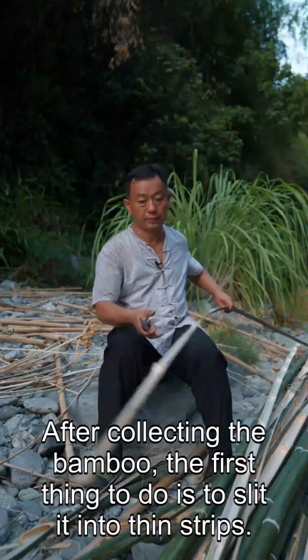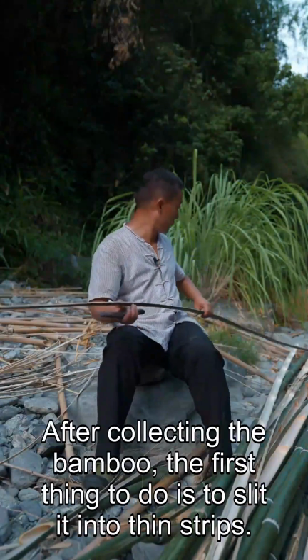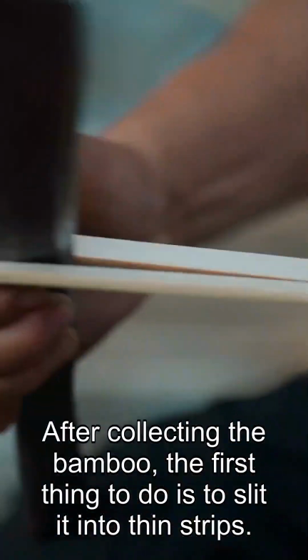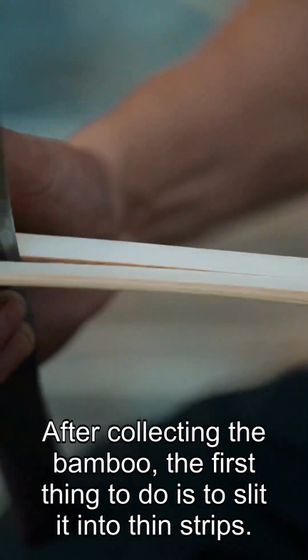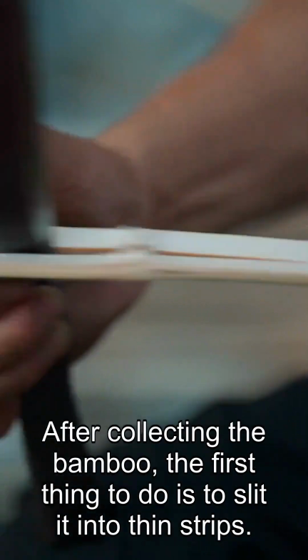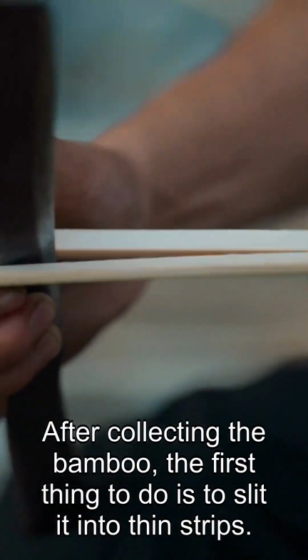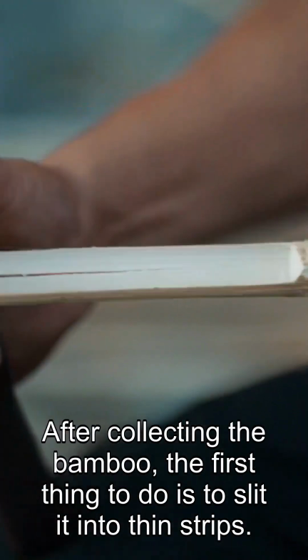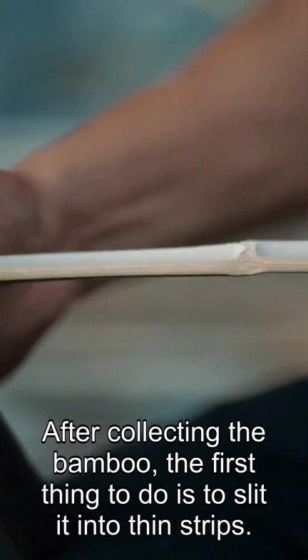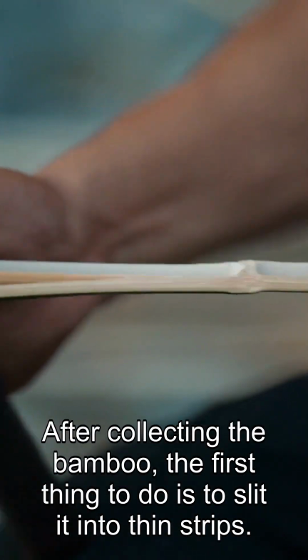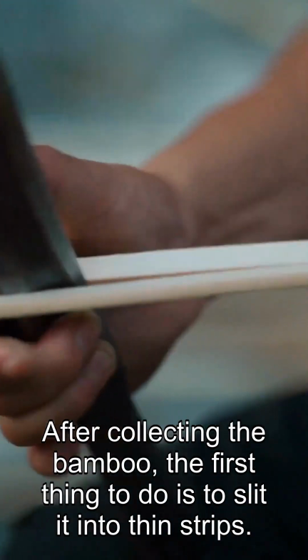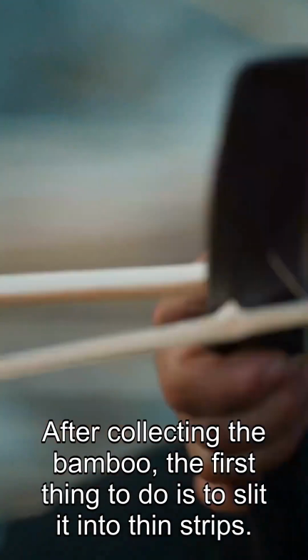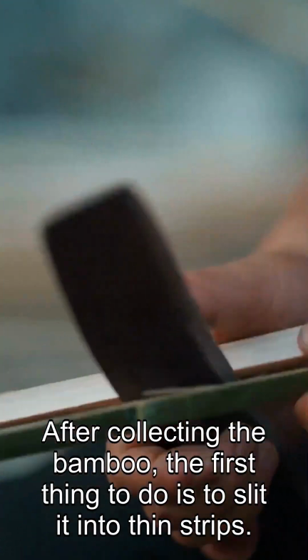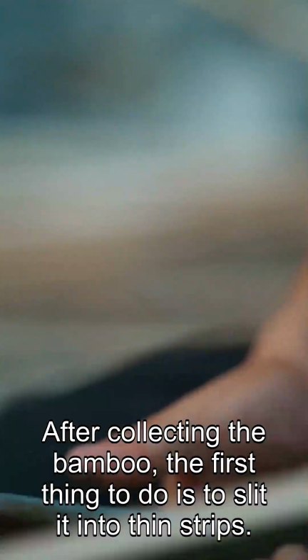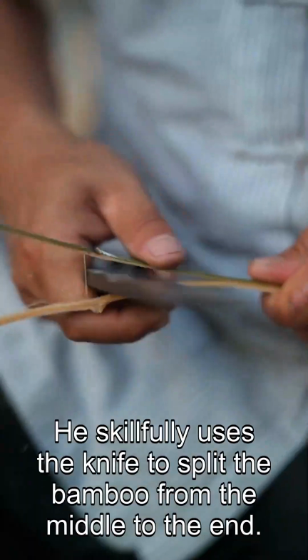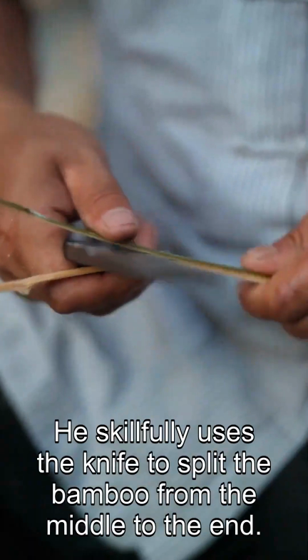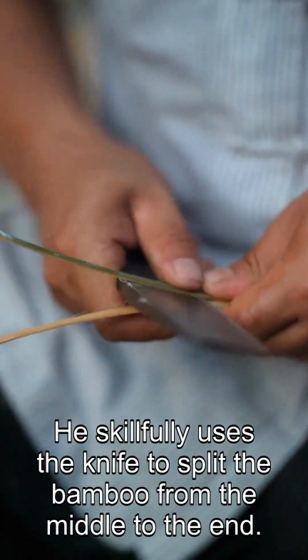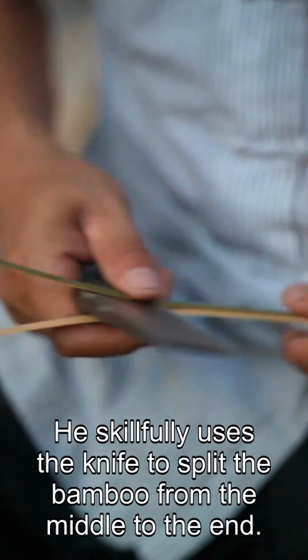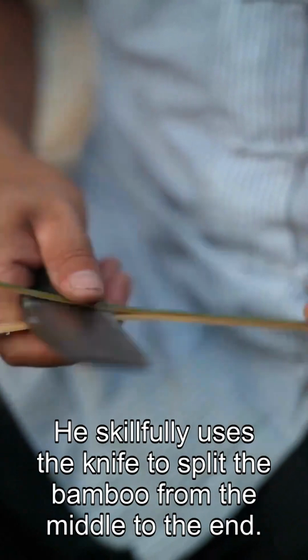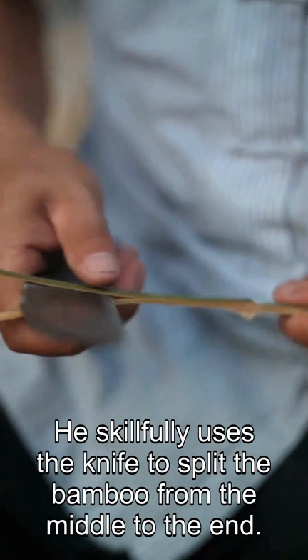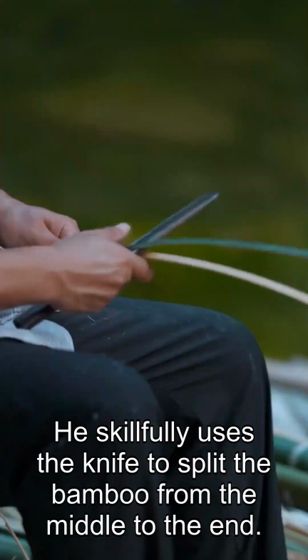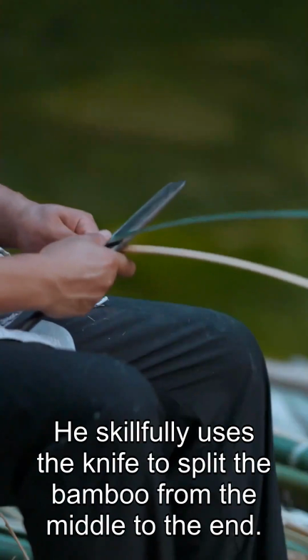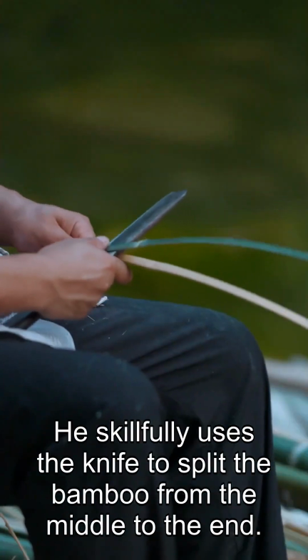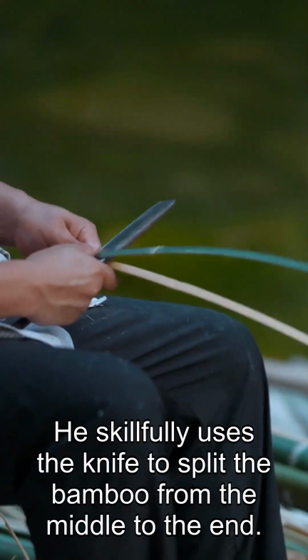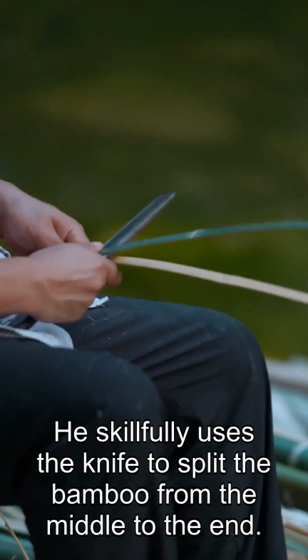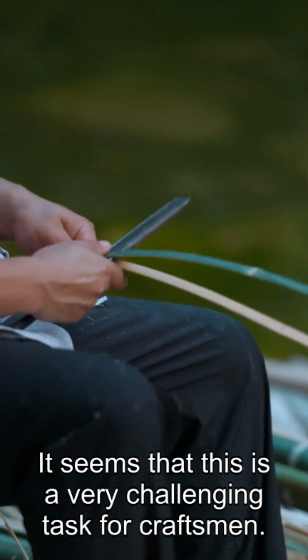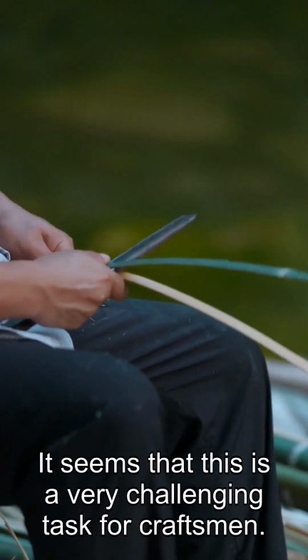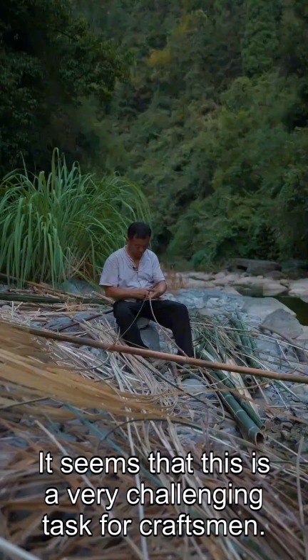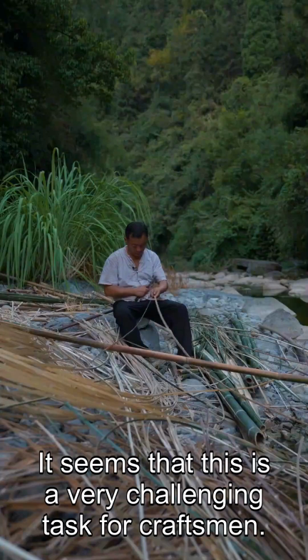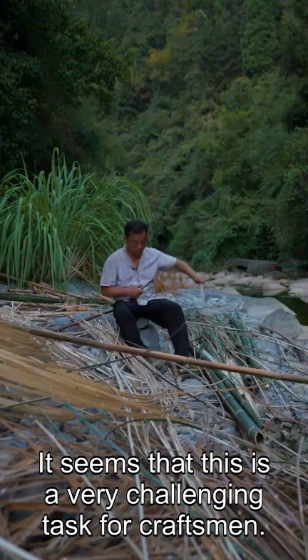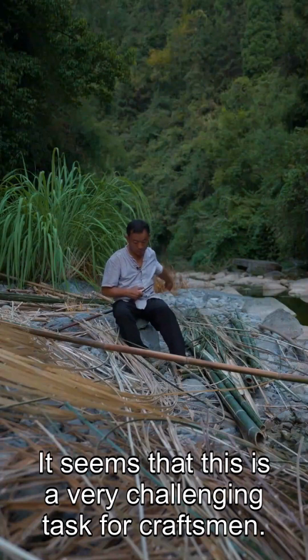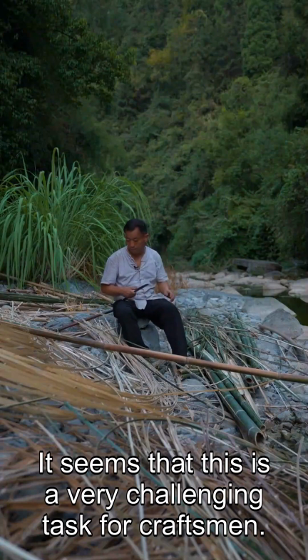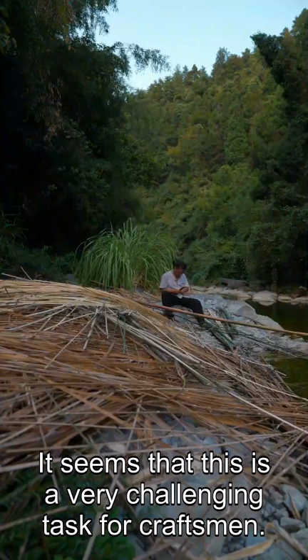After collecting the bamboo, the first thing to do is to slit it into thin strips. He skillfully uses the knife to split the bamboo from the middle to the end. It seems that this is a very challenging task for craftsmen.